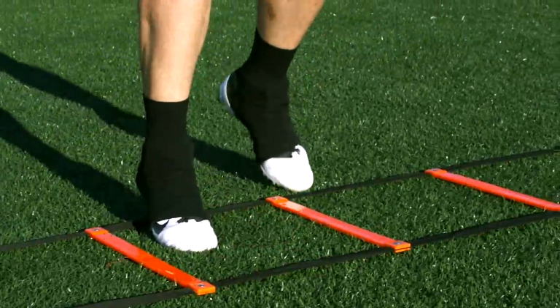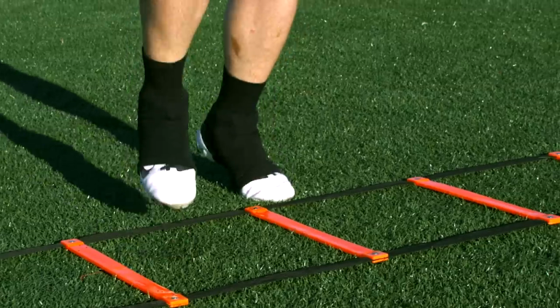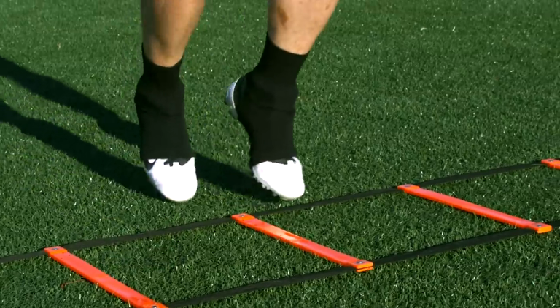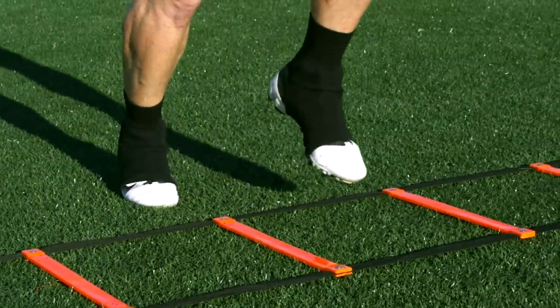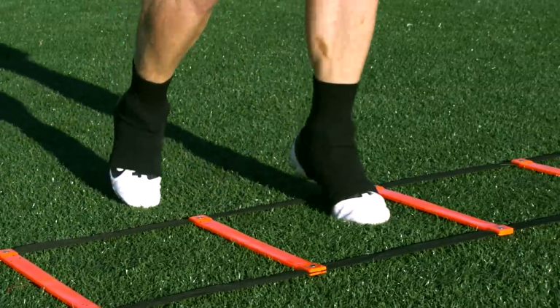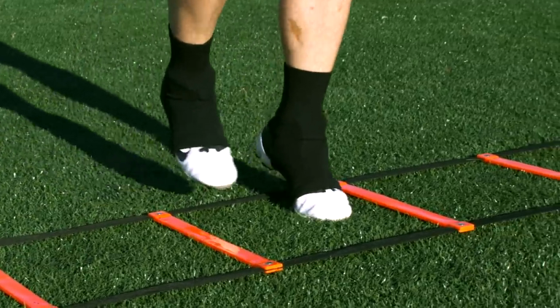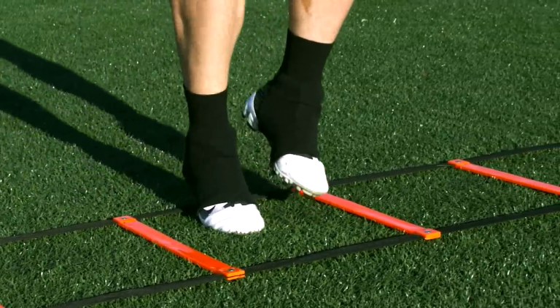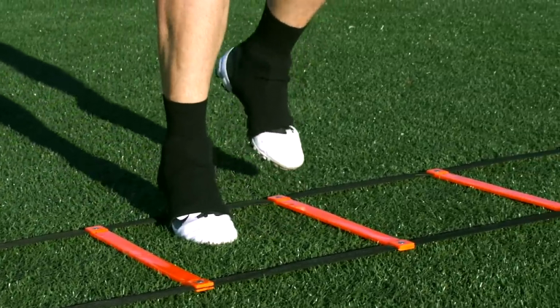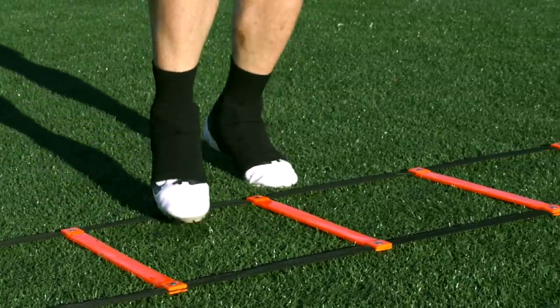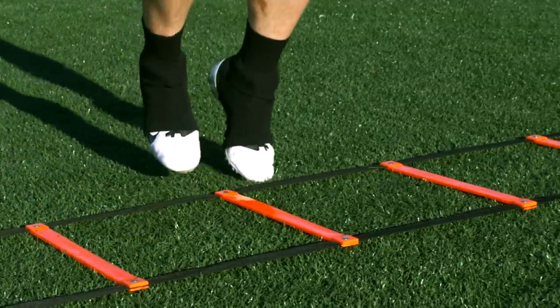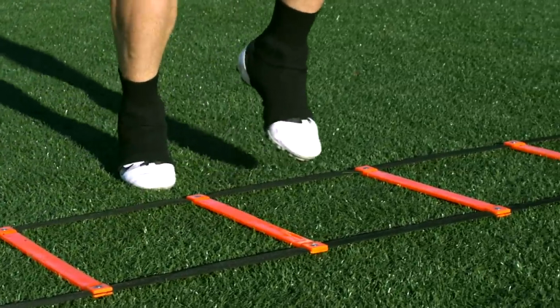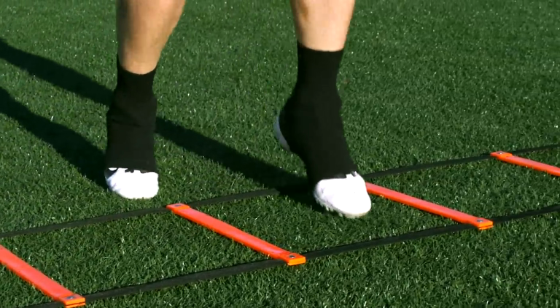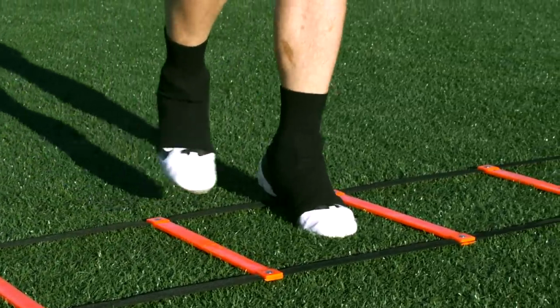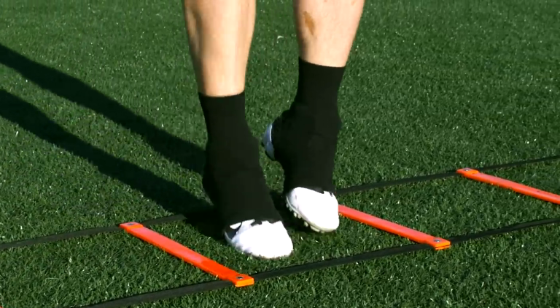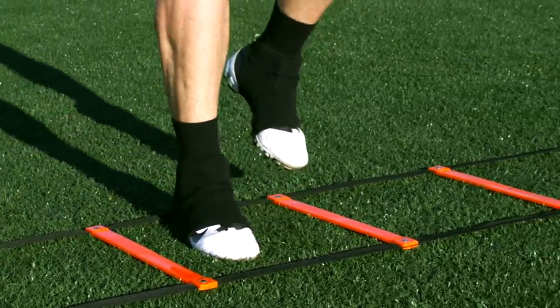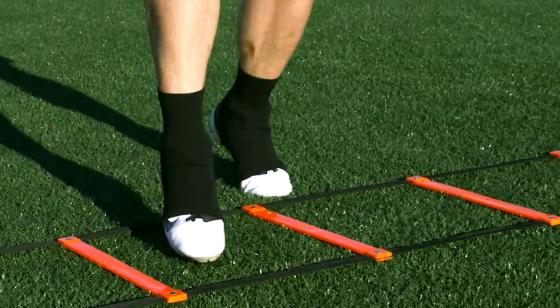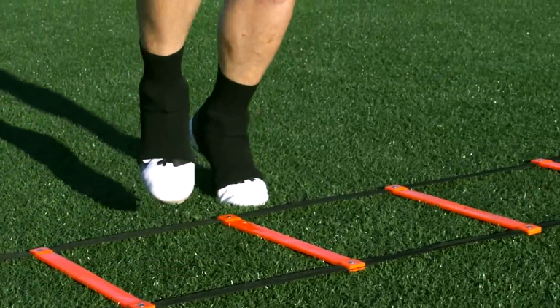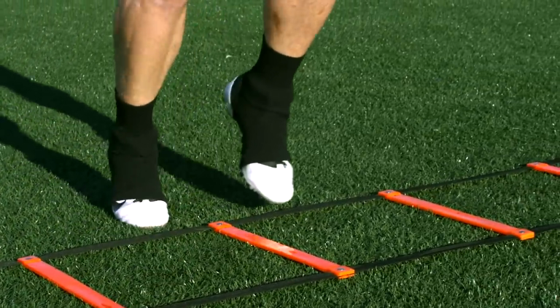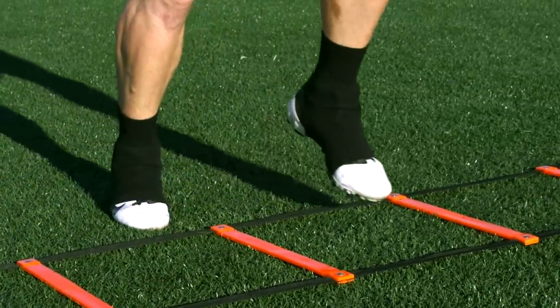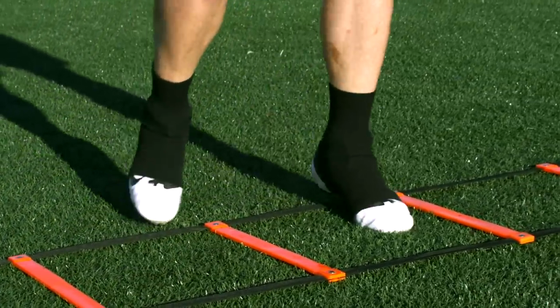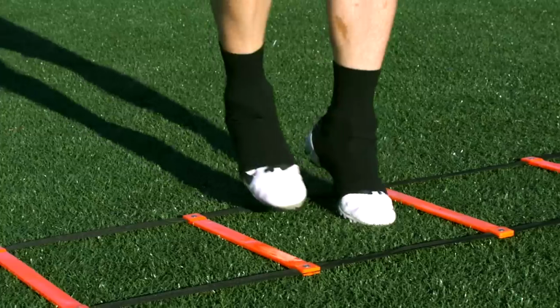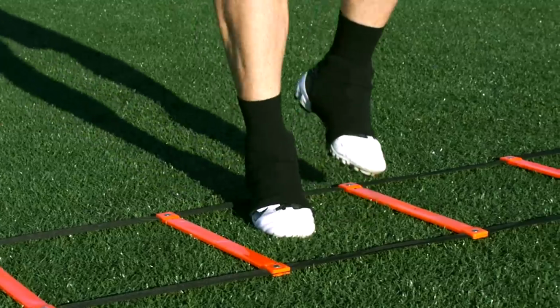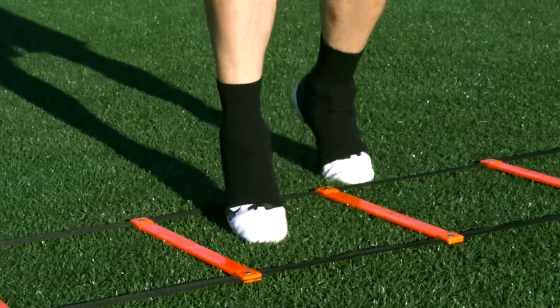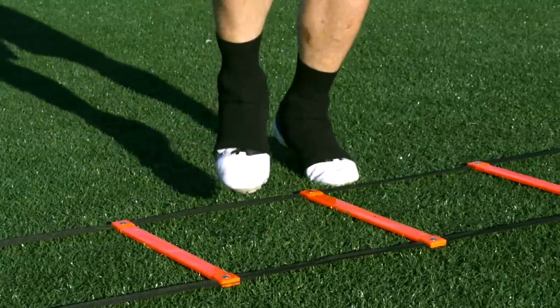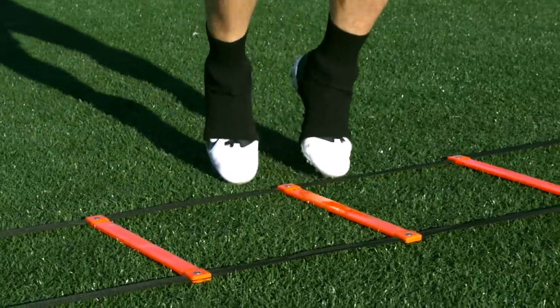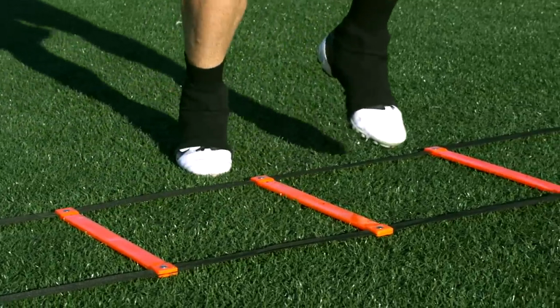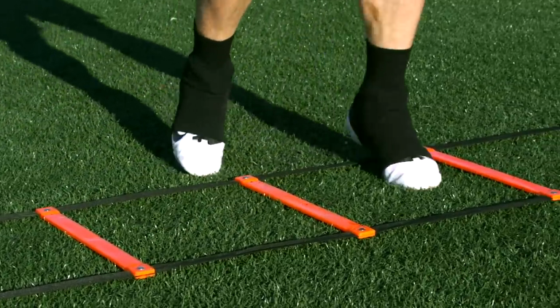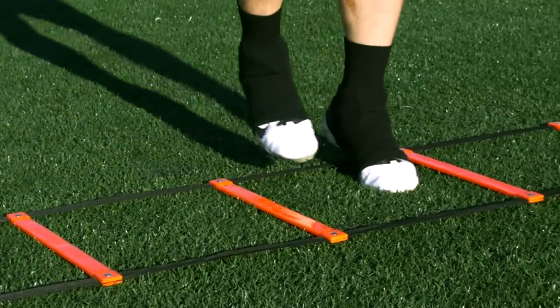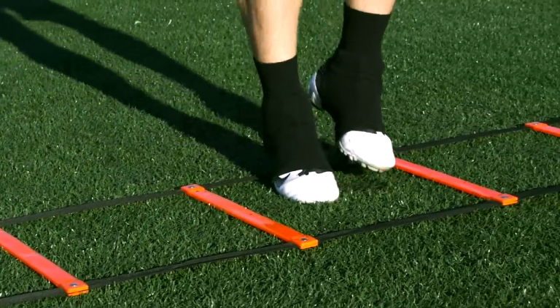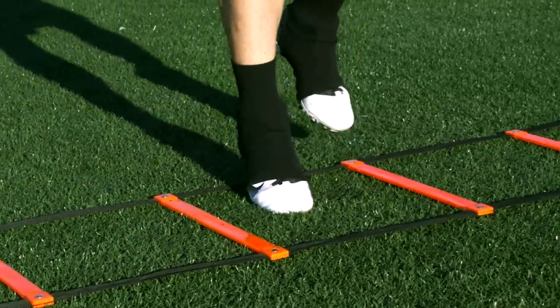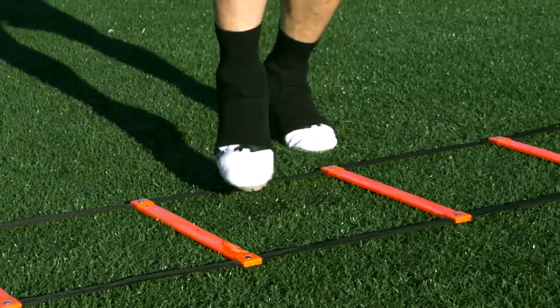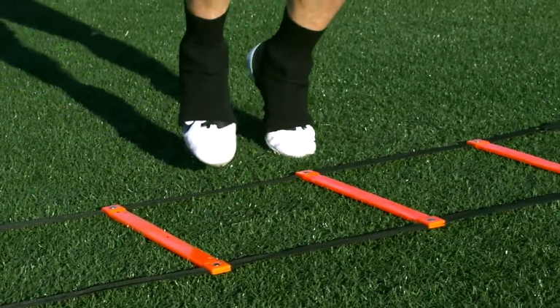In and out is a simple pattern for all positions on the field. Start by facing the side of the ladder with two feet touching in and out from the side of each box, following a four count of in-in, out-out.